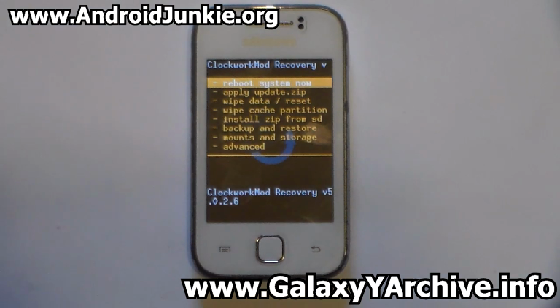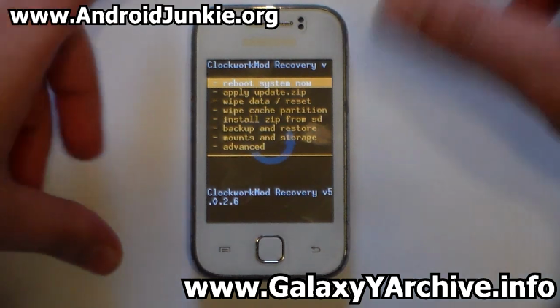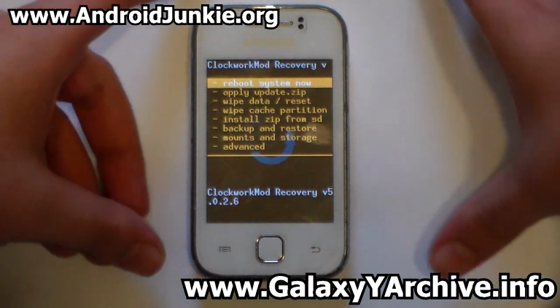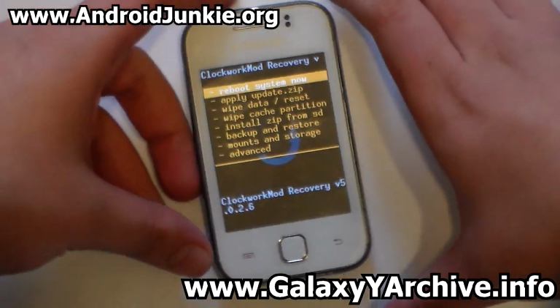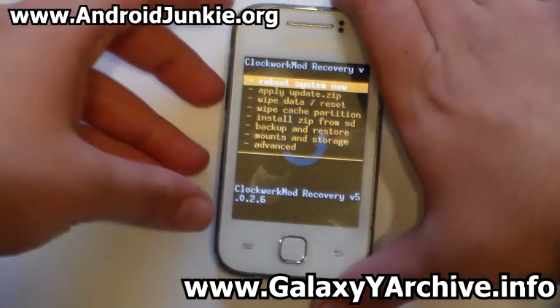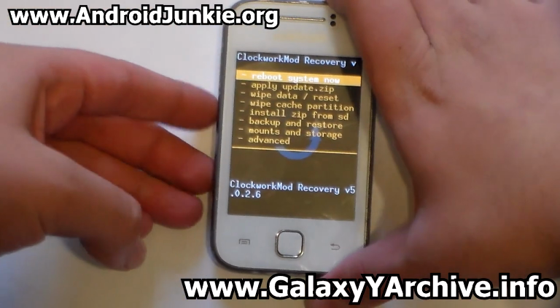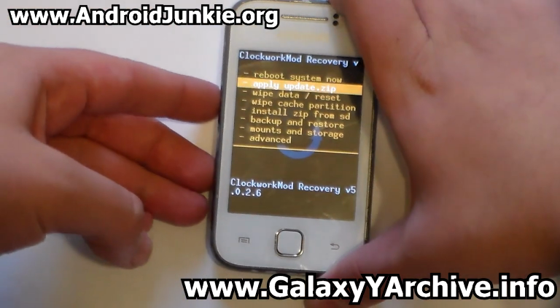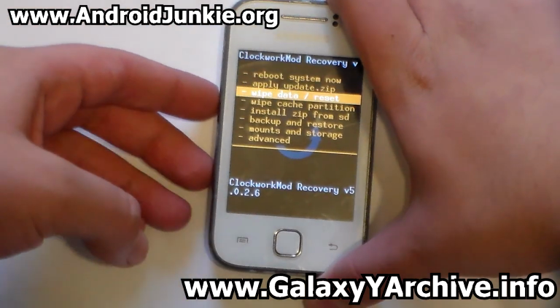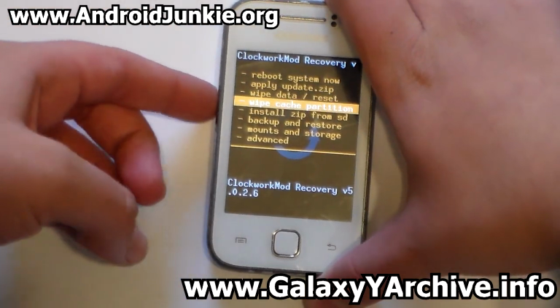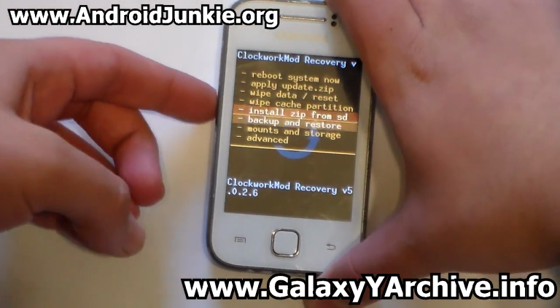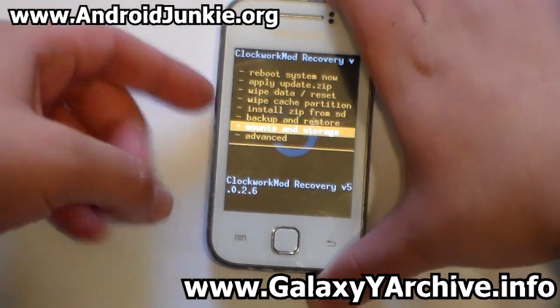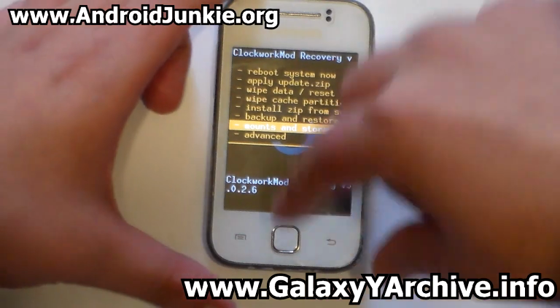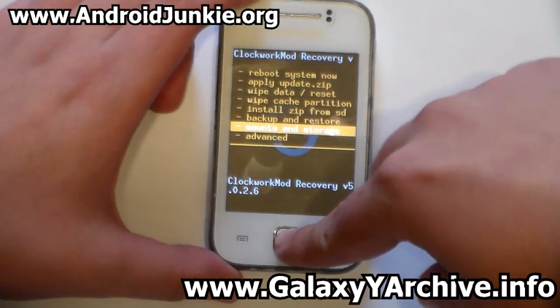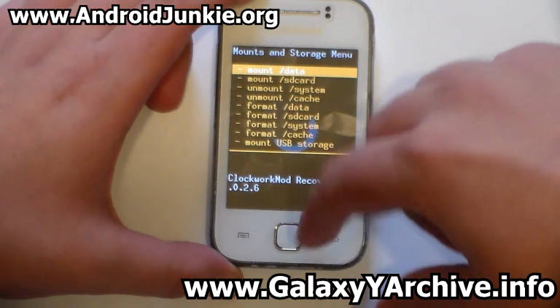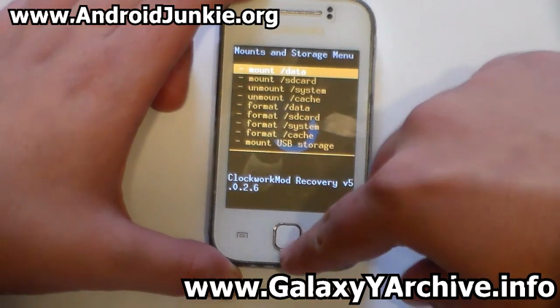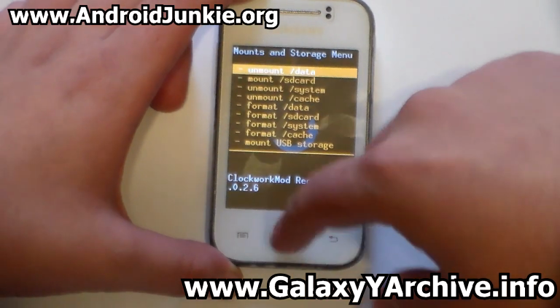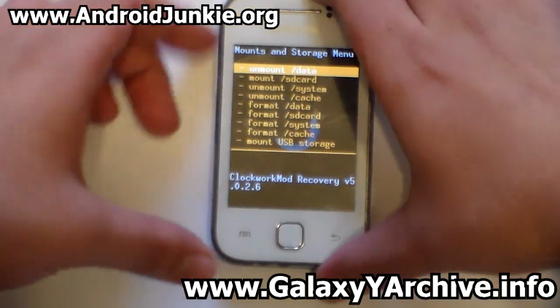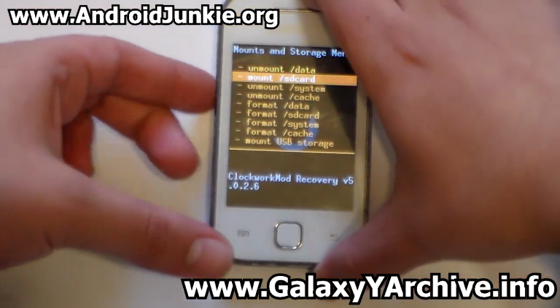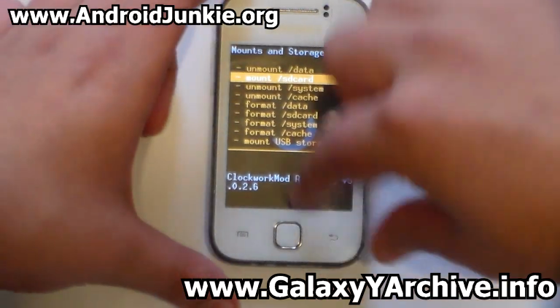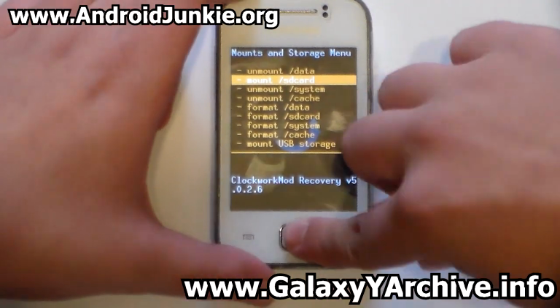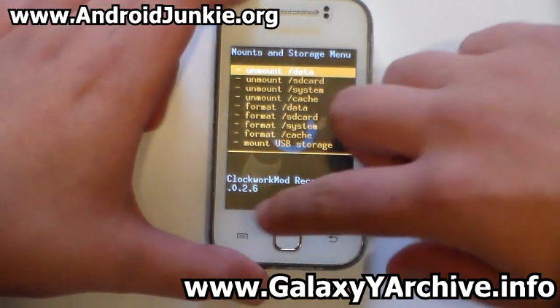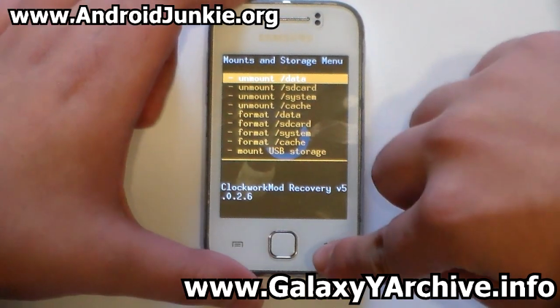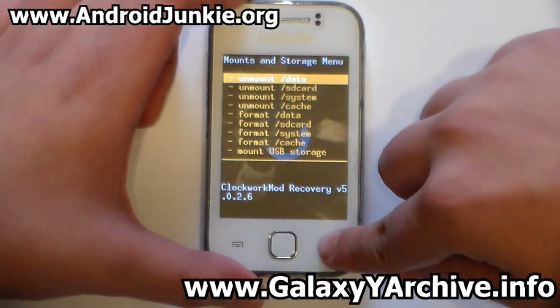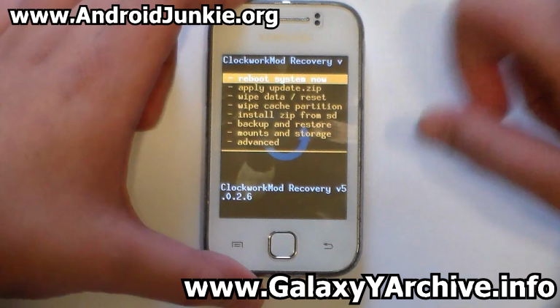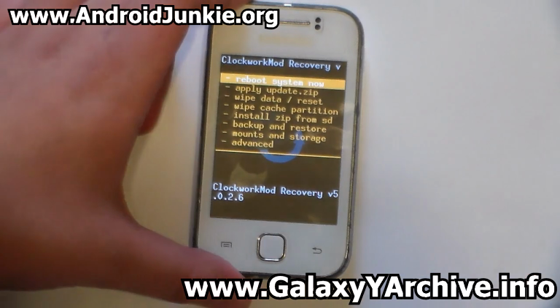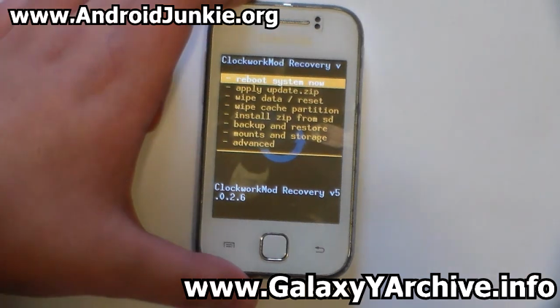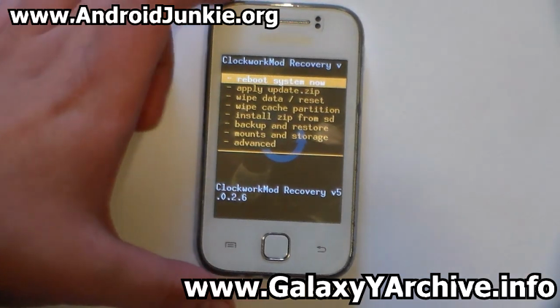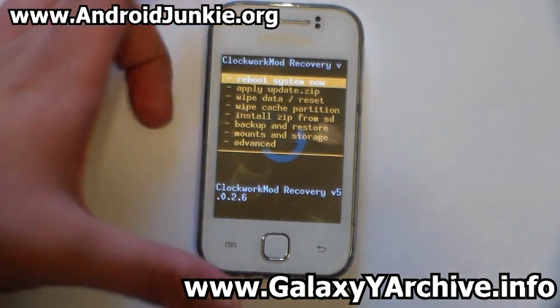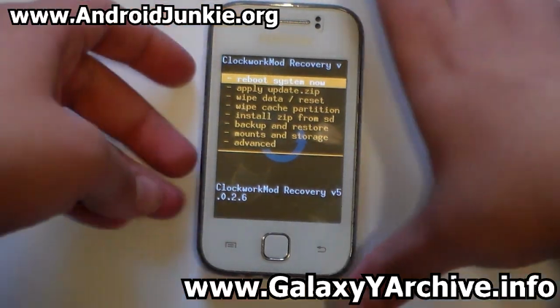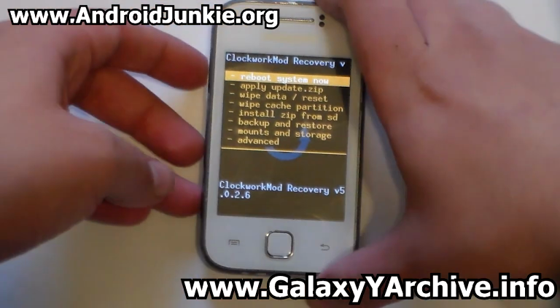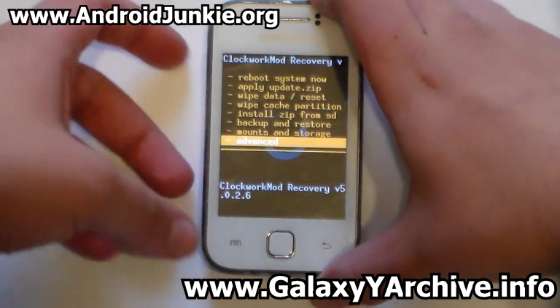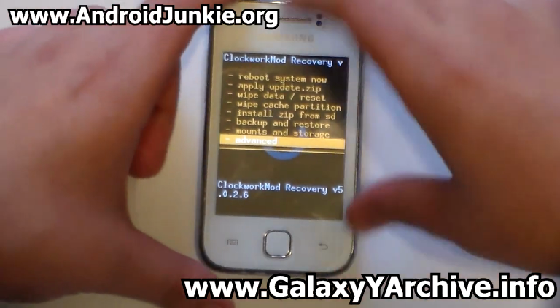Once in recovery mode, head into 'Mounts and Storage' and make sure everything is mounted, especially system. Then go back and head into 'Advanced'.